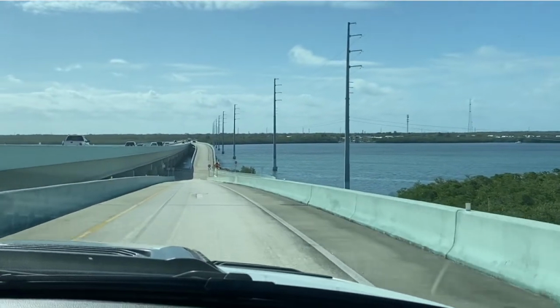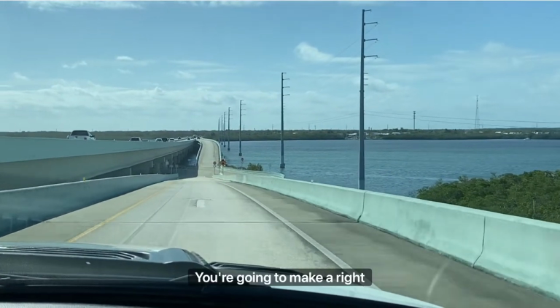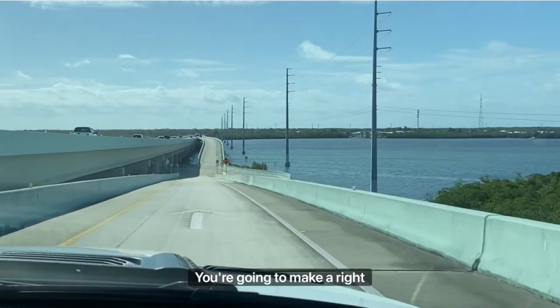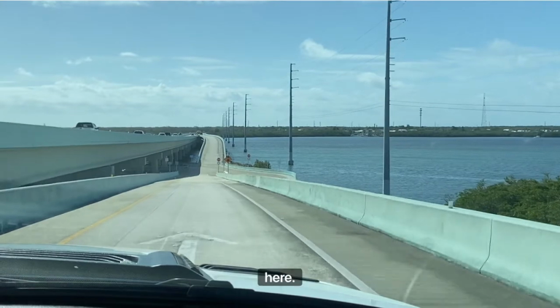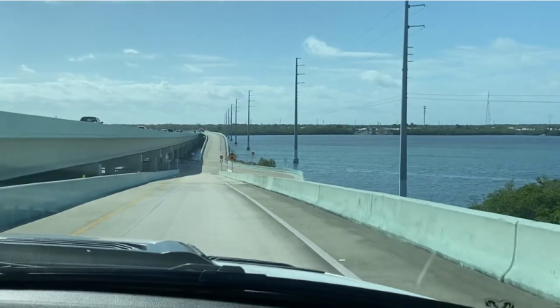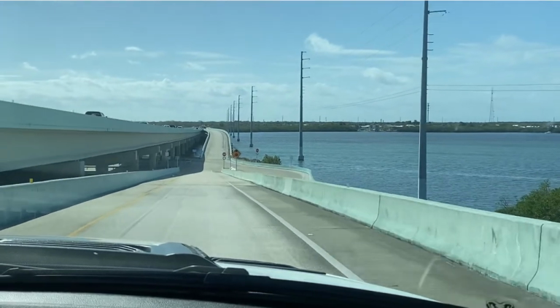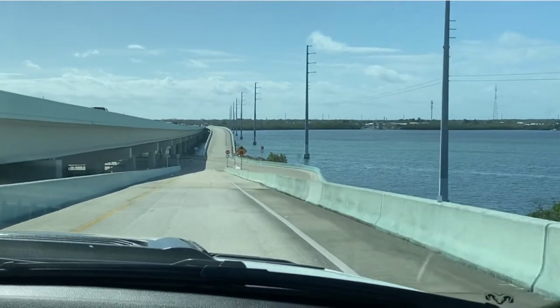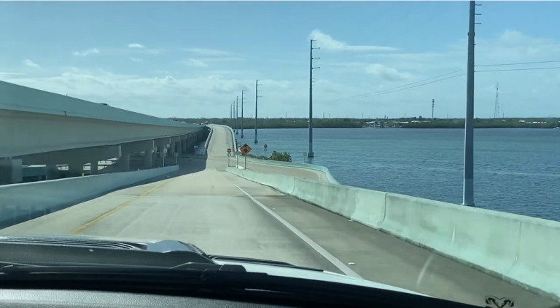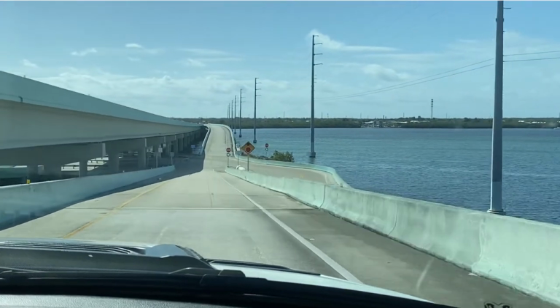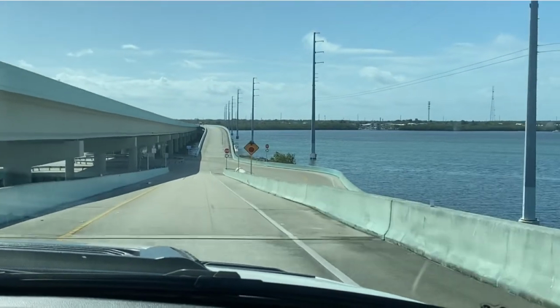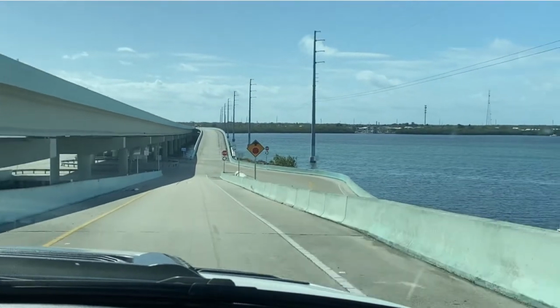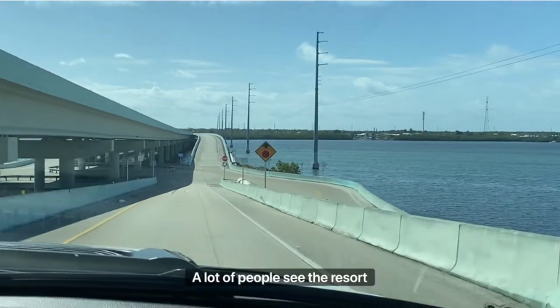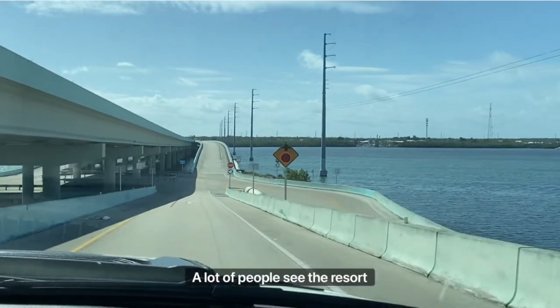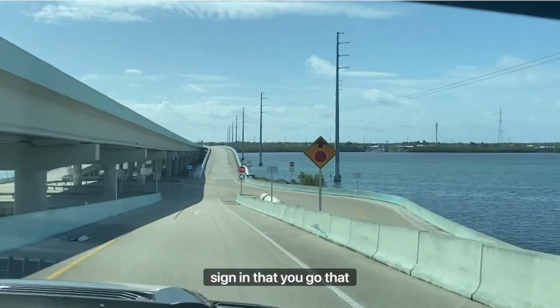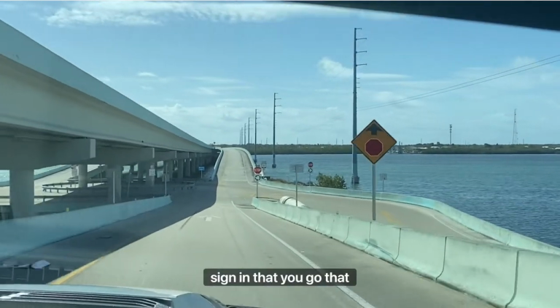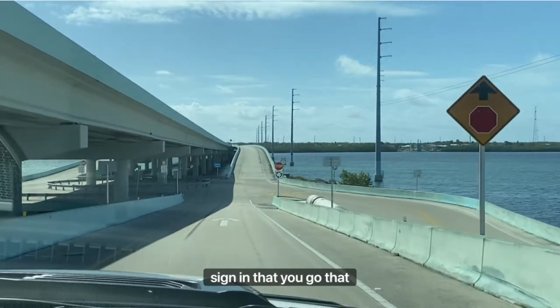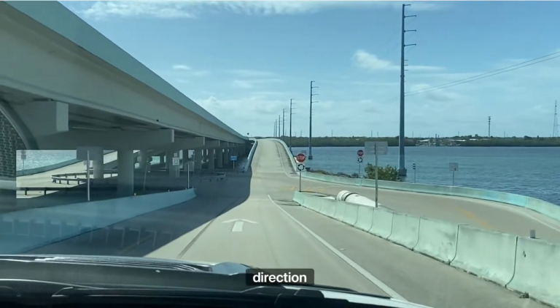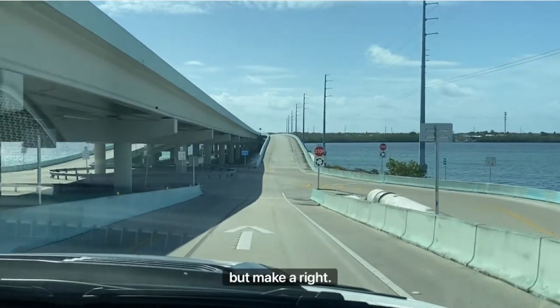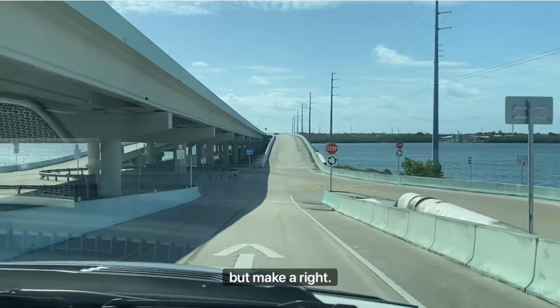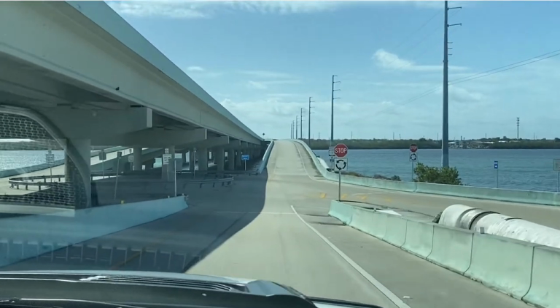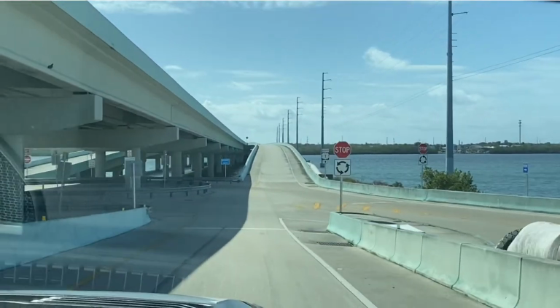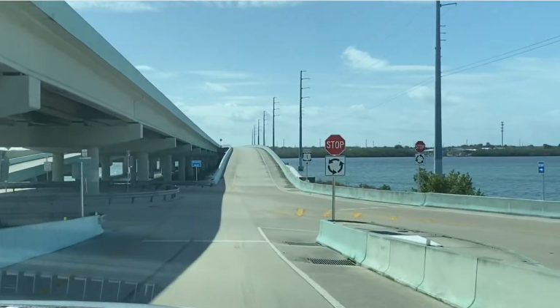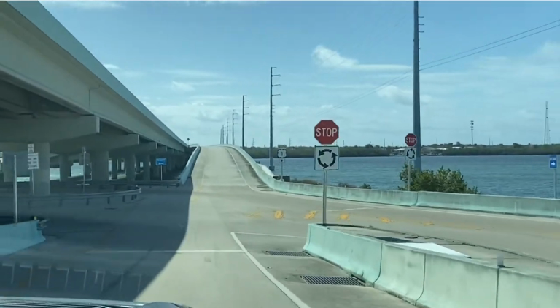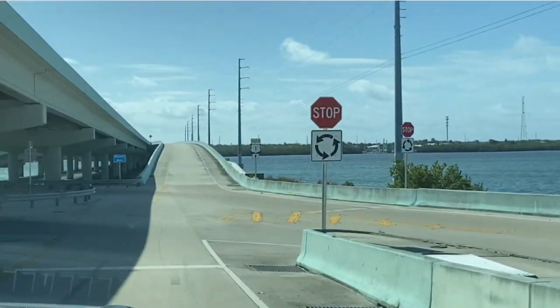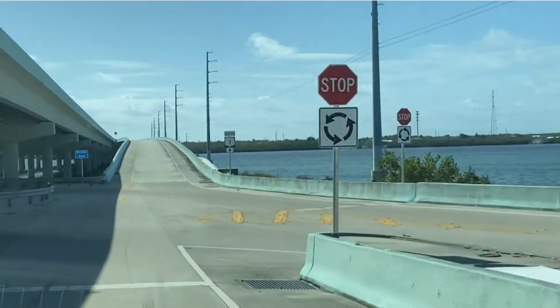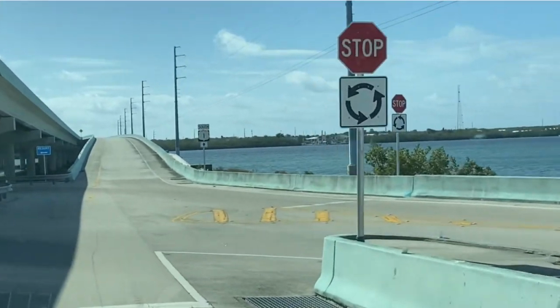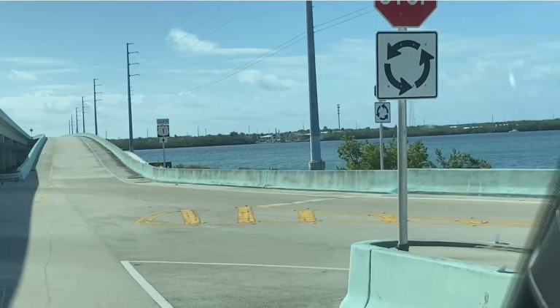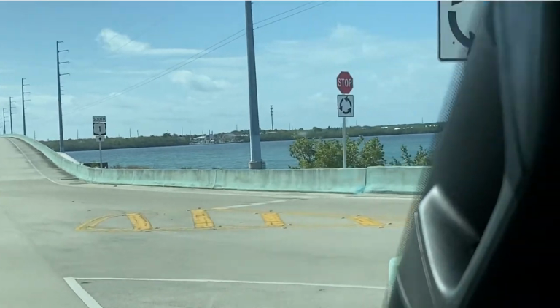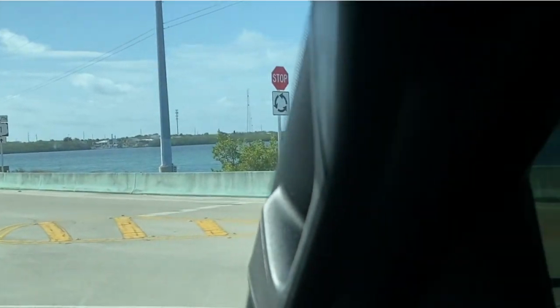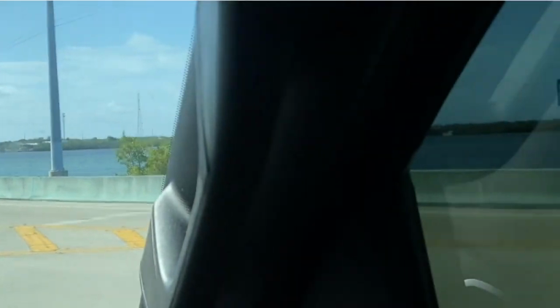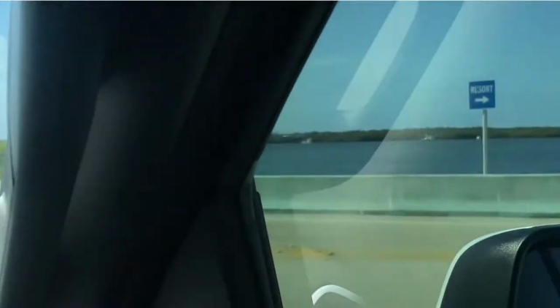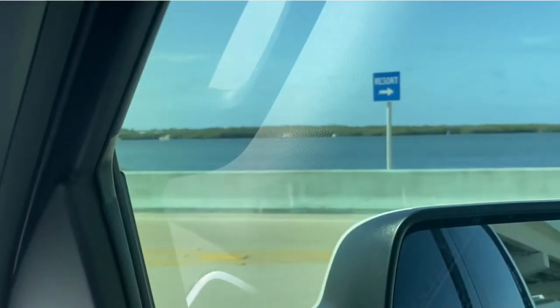You're going to go down Yacht Club Drive here and then make a right. A lot of people see the resort sign and think you can go in that direction, but just make a right.